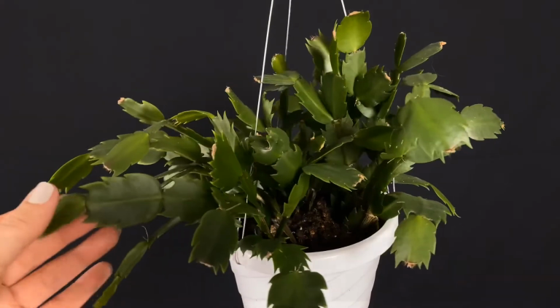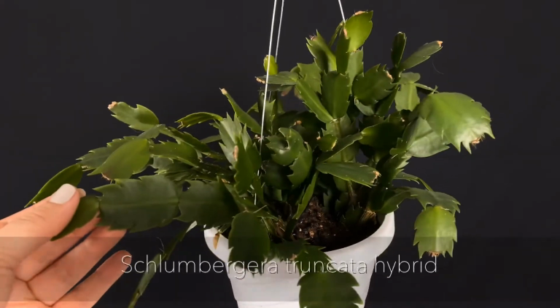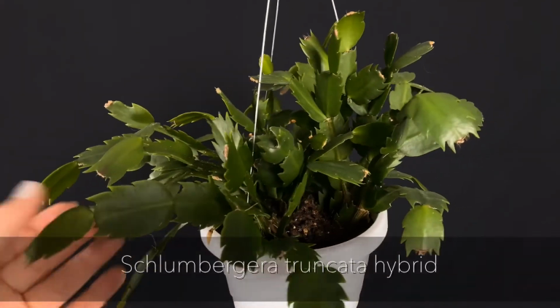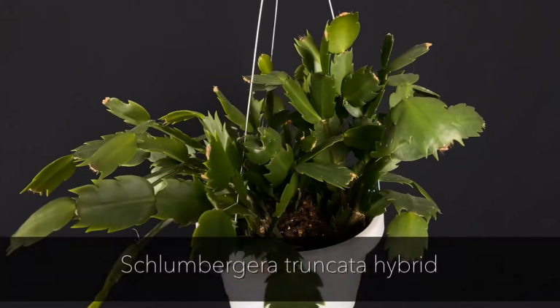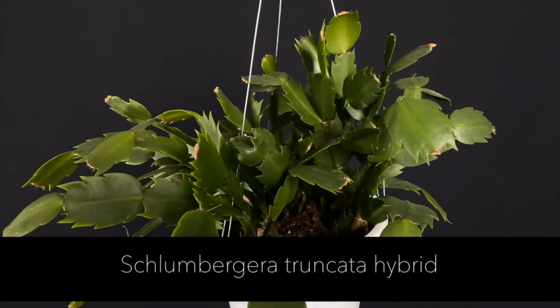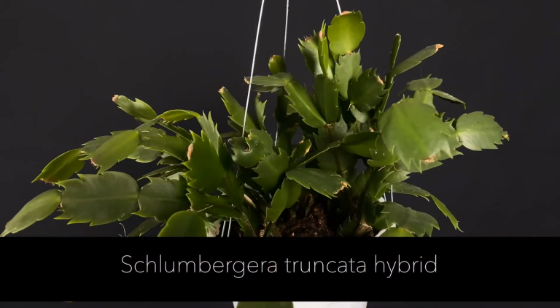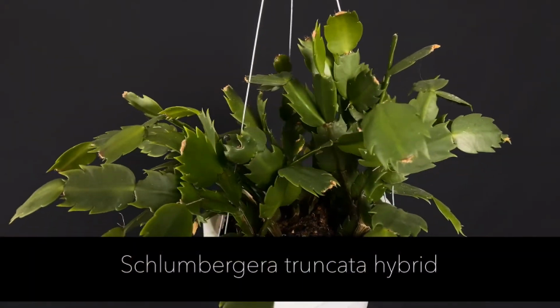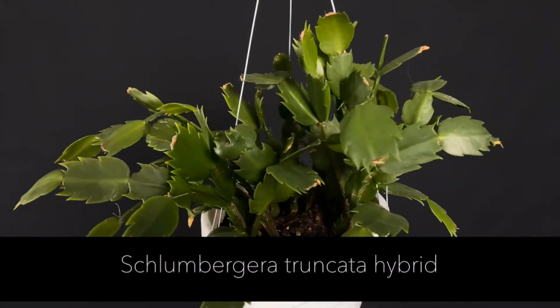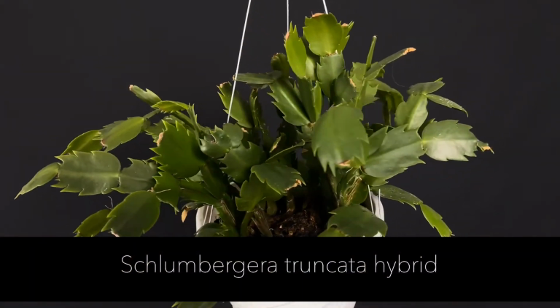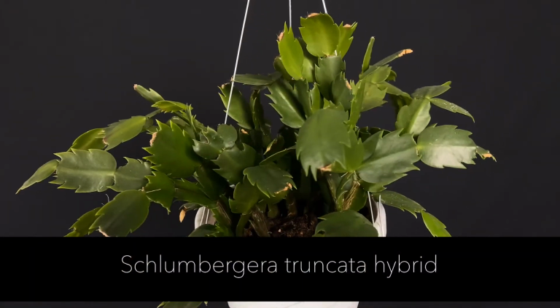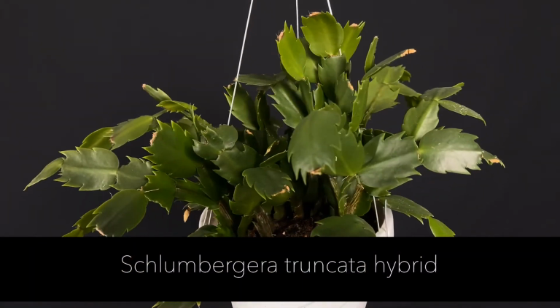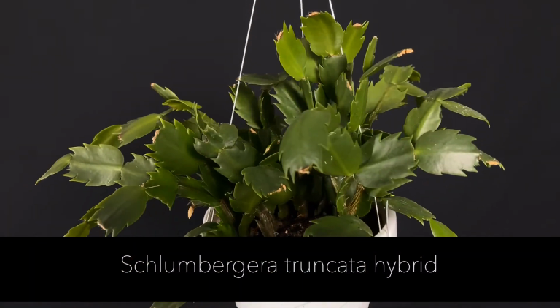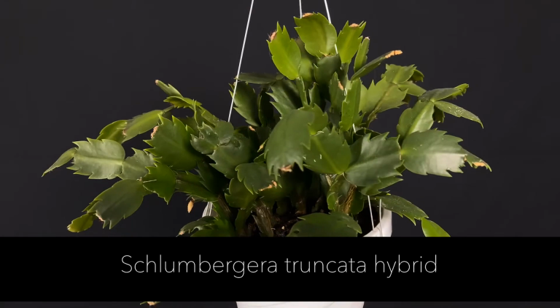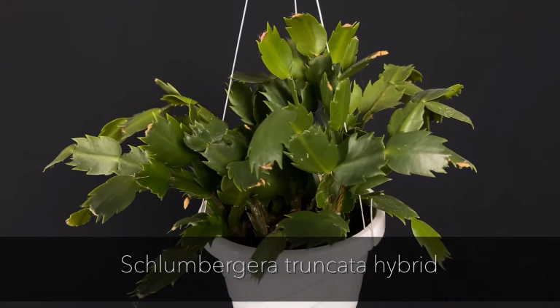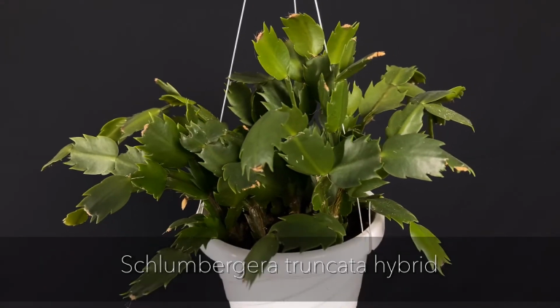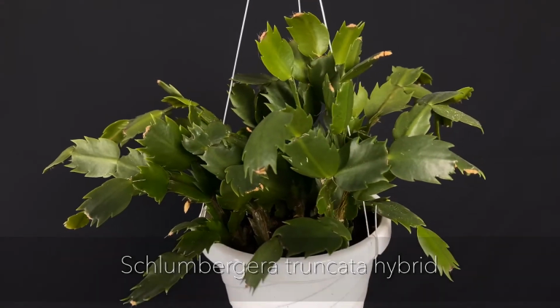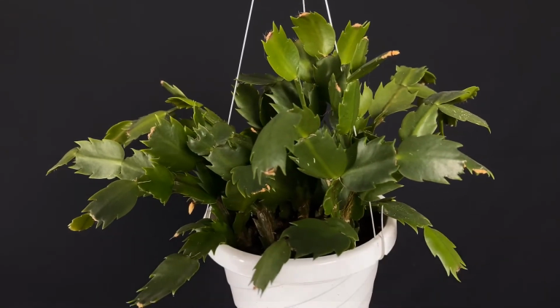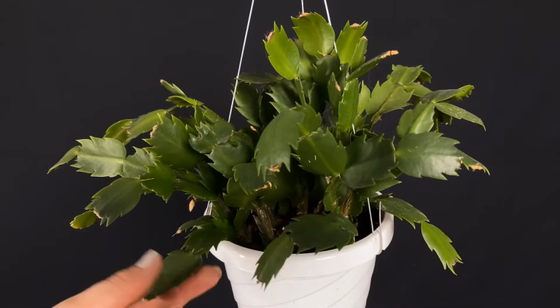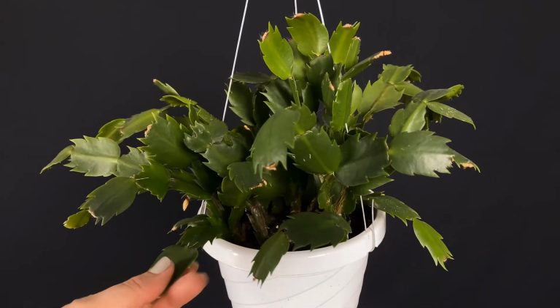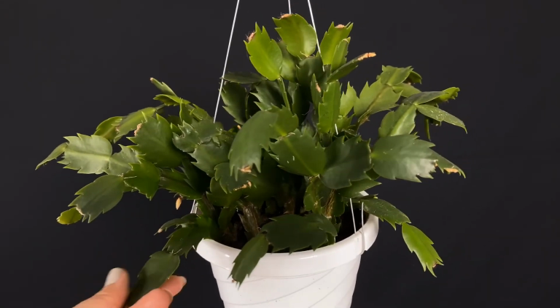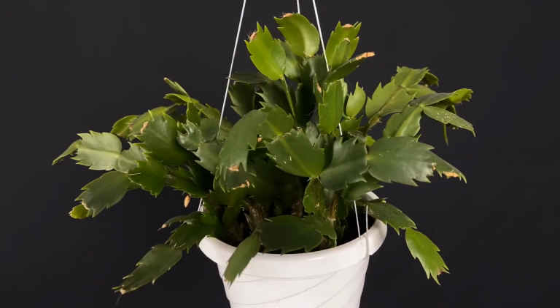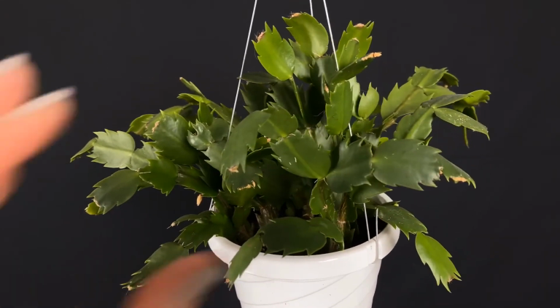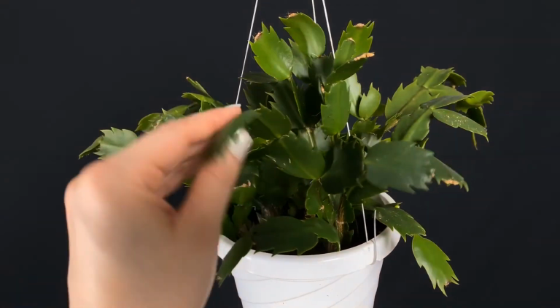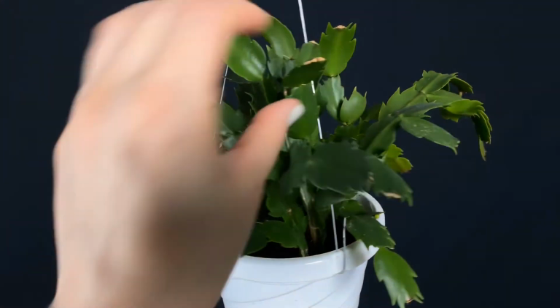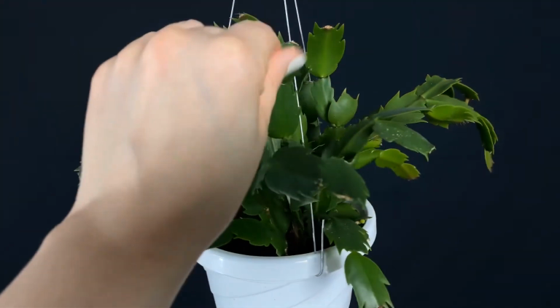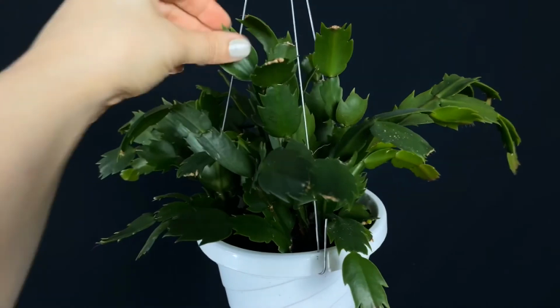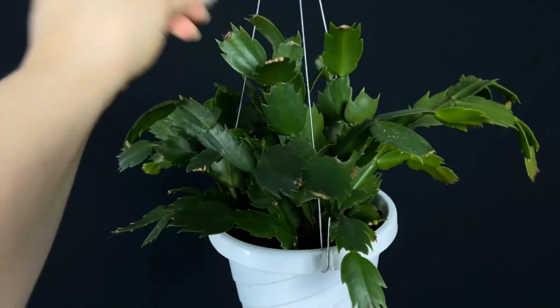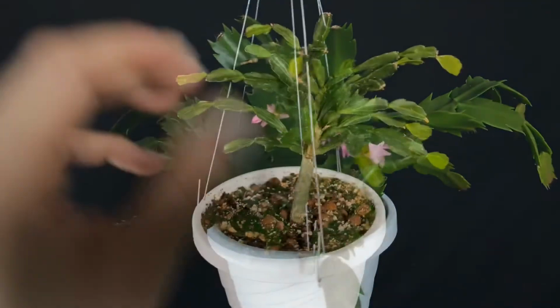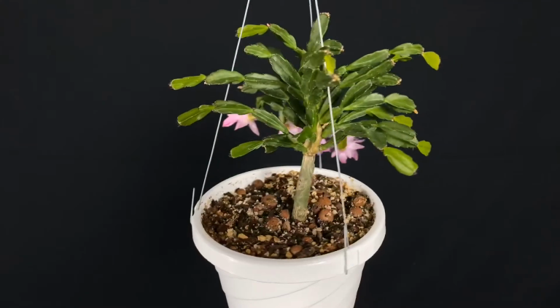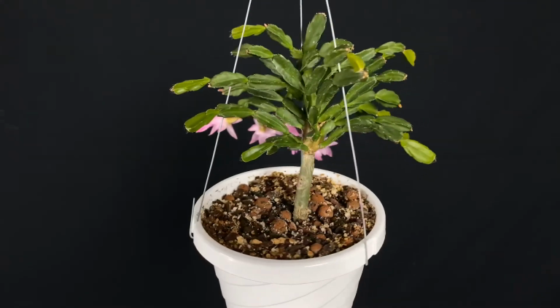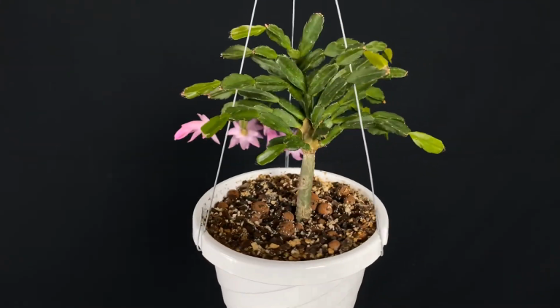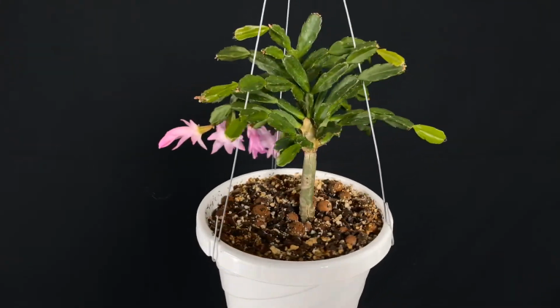Schlumberger truncata hybrids are generally like your Thanksgiving cactus that you readily find in stores around the holidays. Thanks for watching and I hope this was informative in some way.